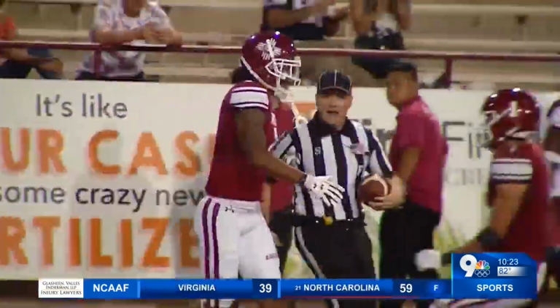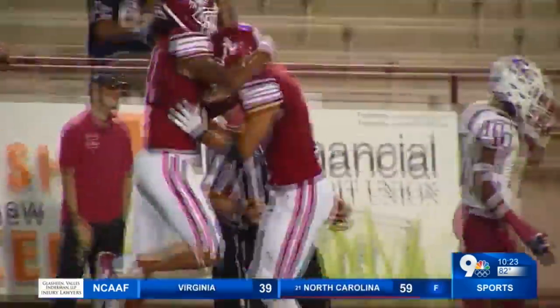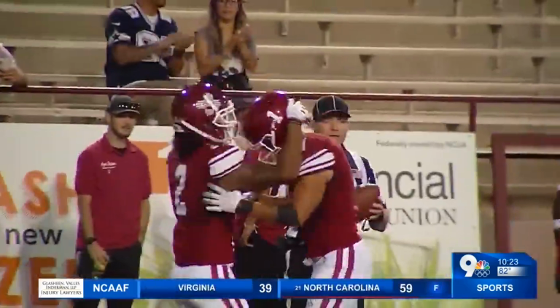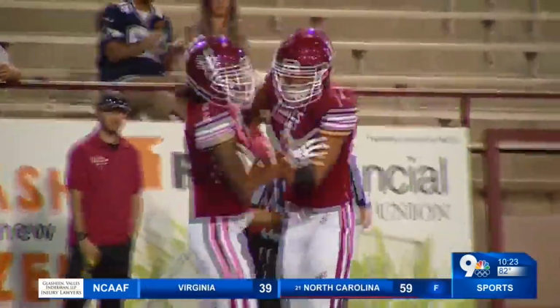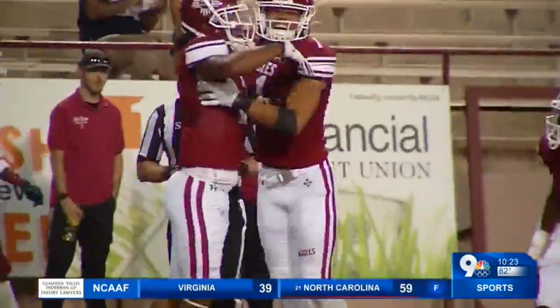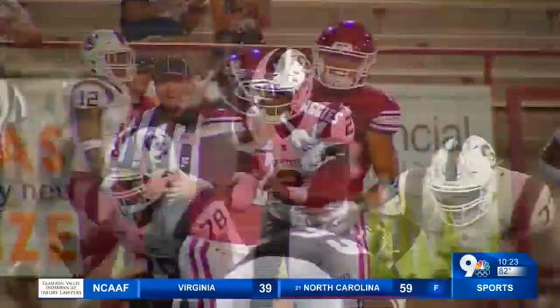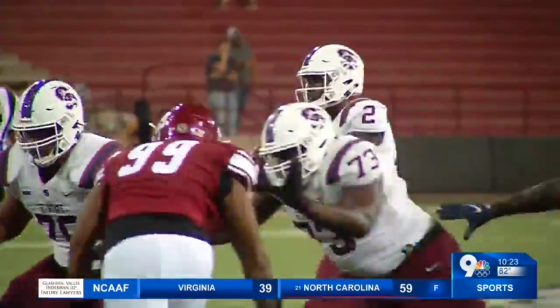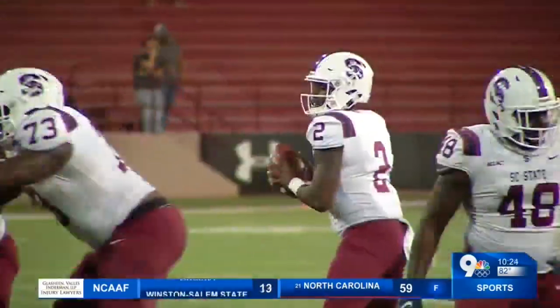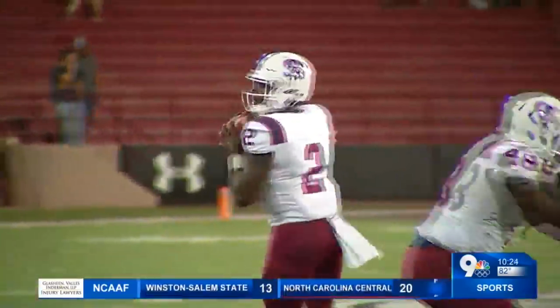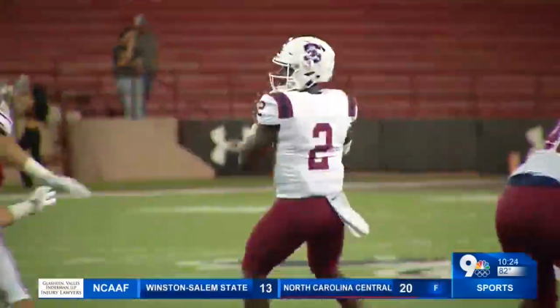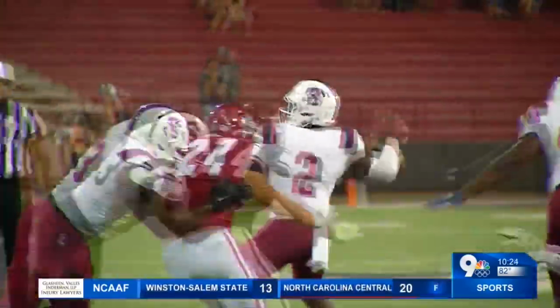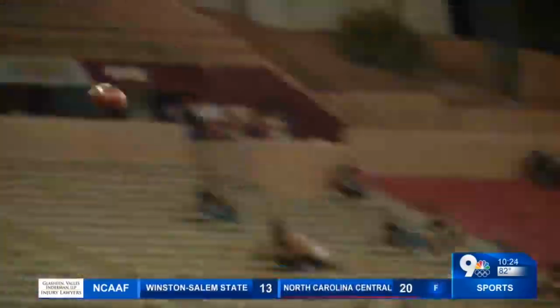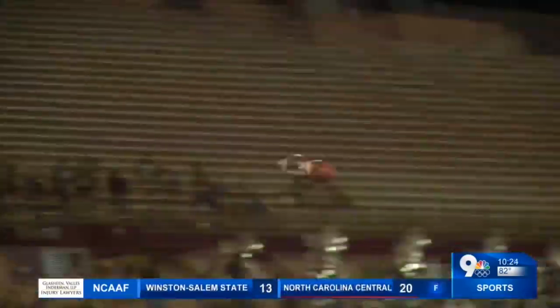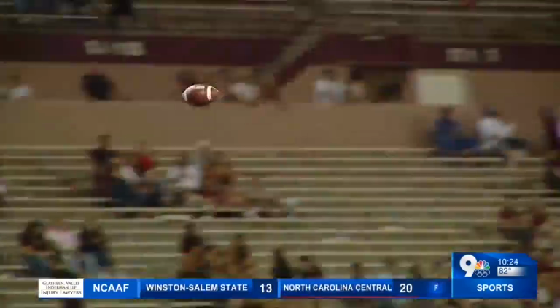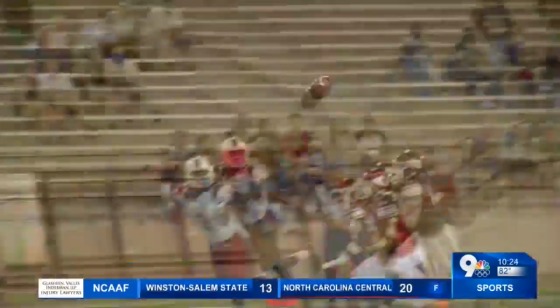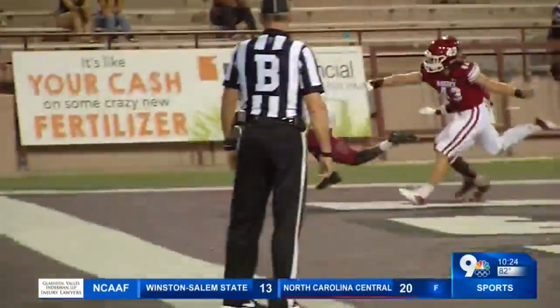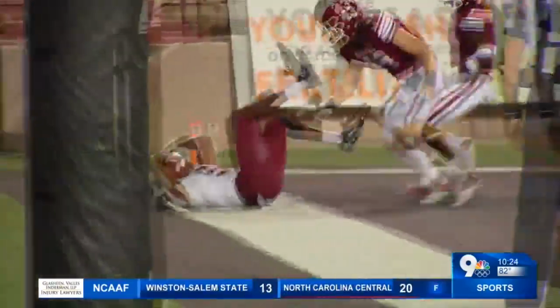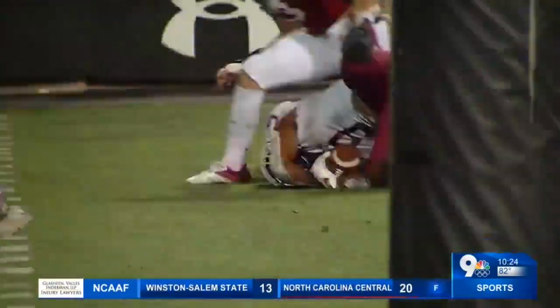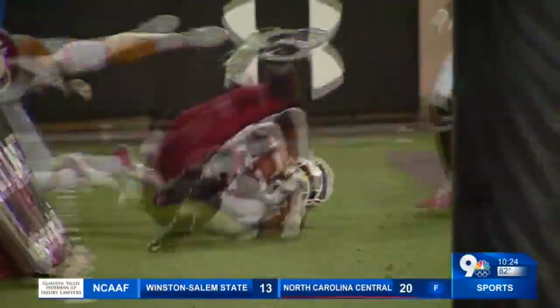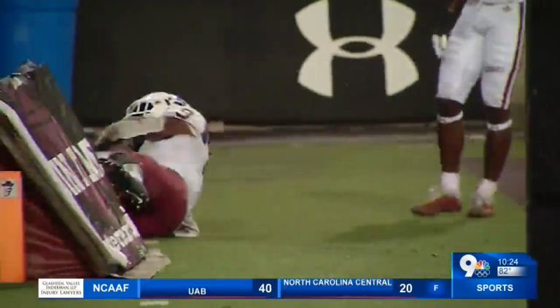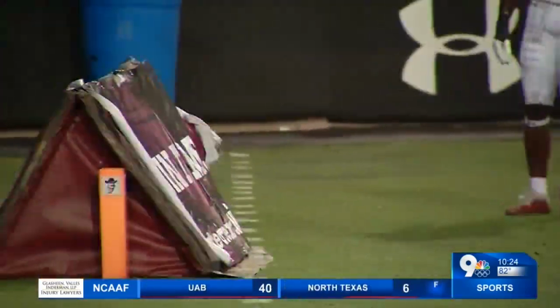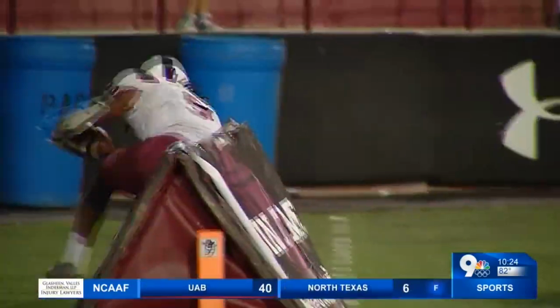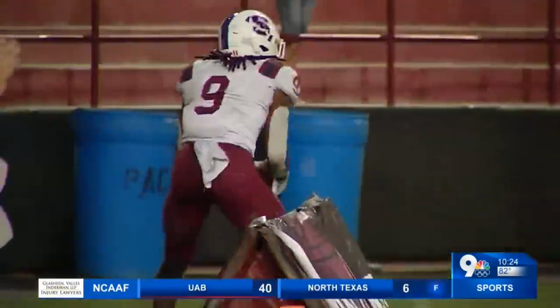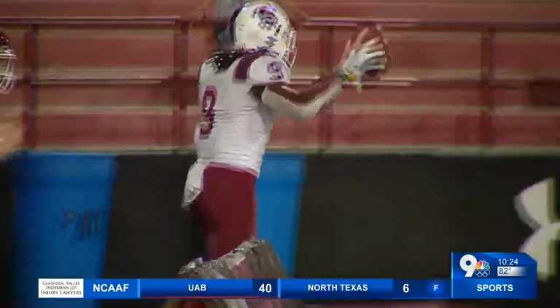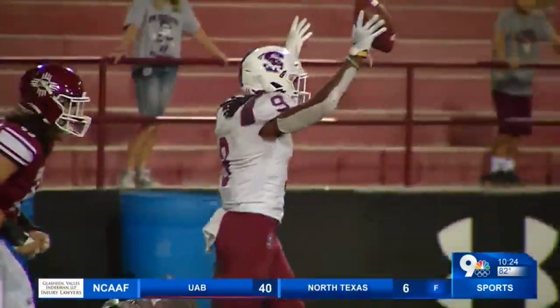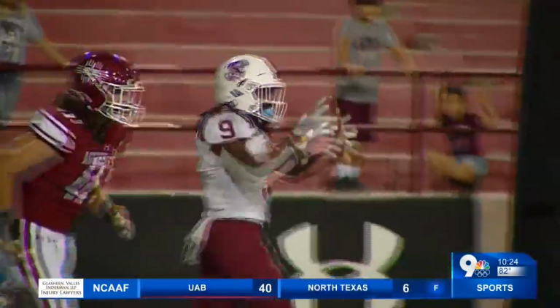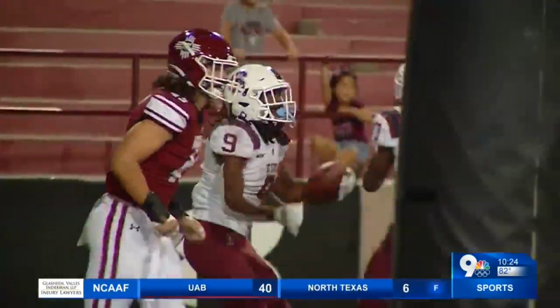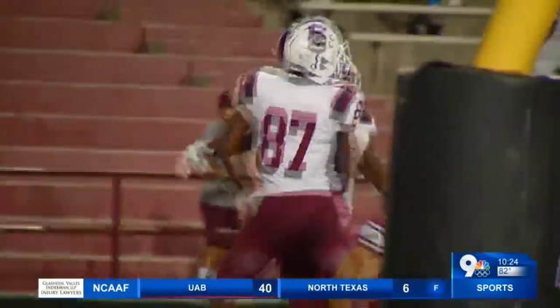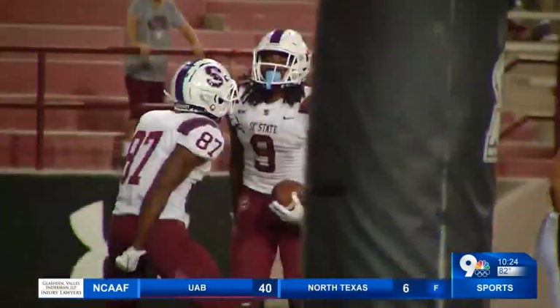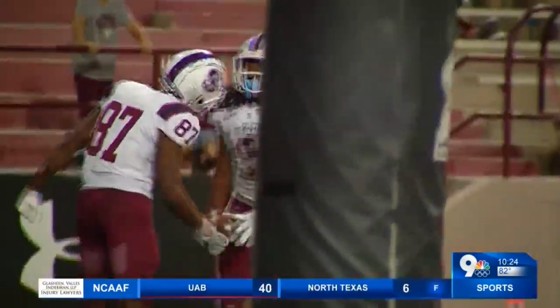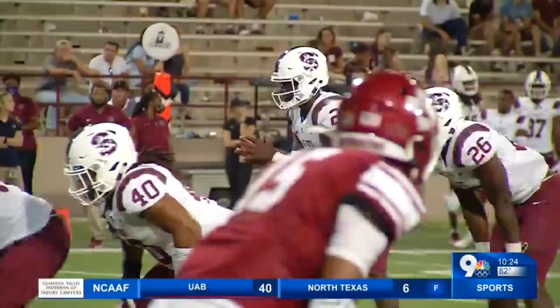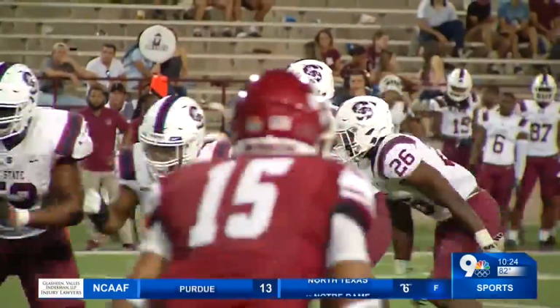After a South Carolina State touchdown made it 29-13, the ensuing NMSU drive — the first play of the drive, in fact — Maldonado up top to Isaiah Garcia-Castaneda, 41 yards for the touchdown, the second time they've linked up this season. It was 36-13 at halftime.